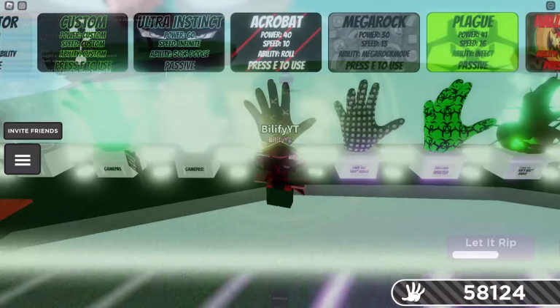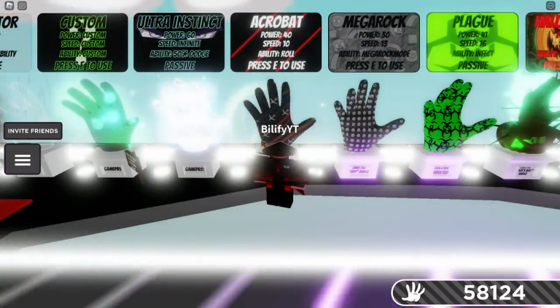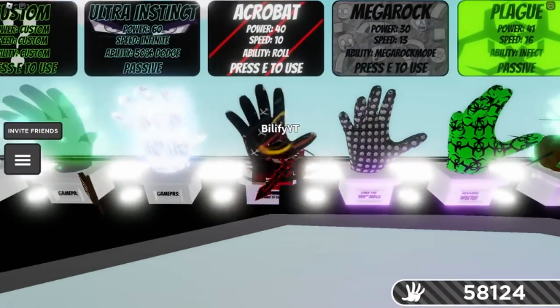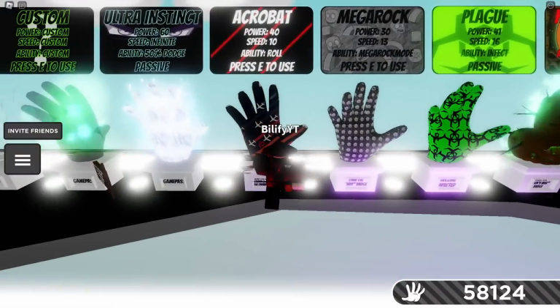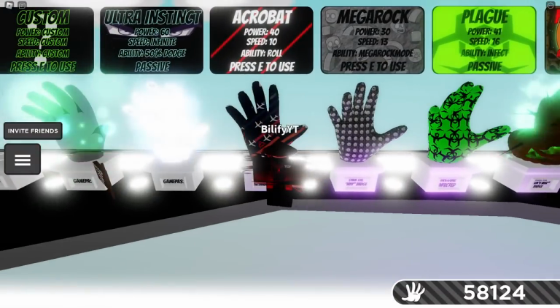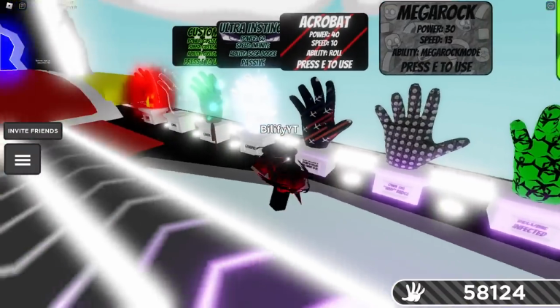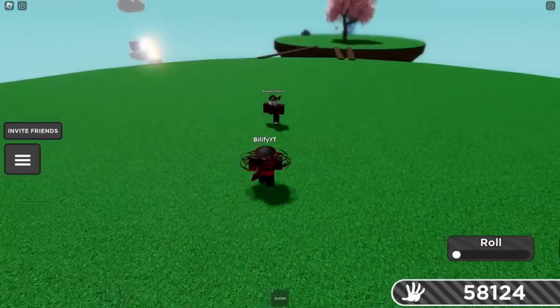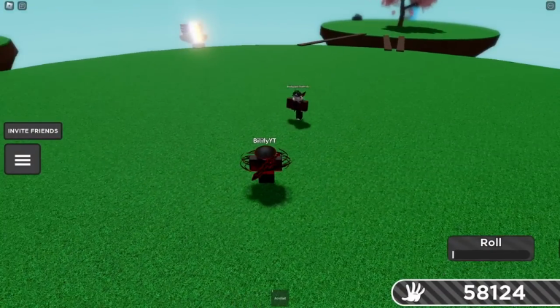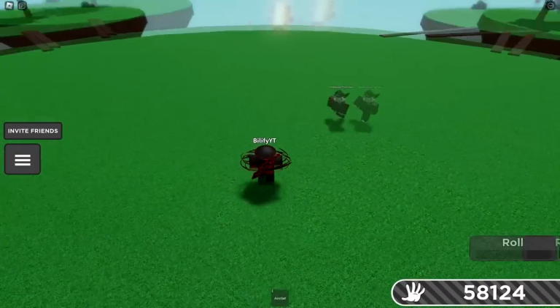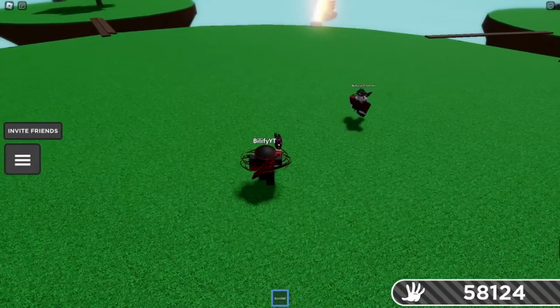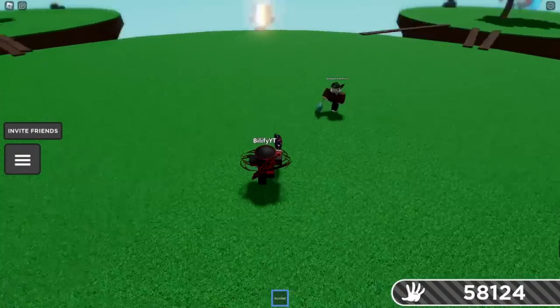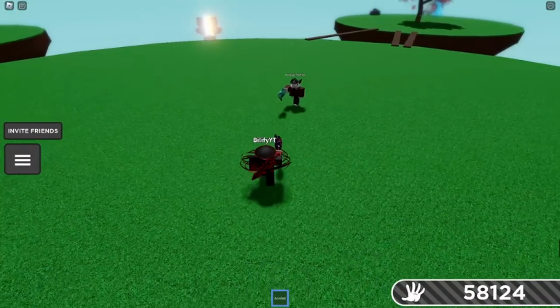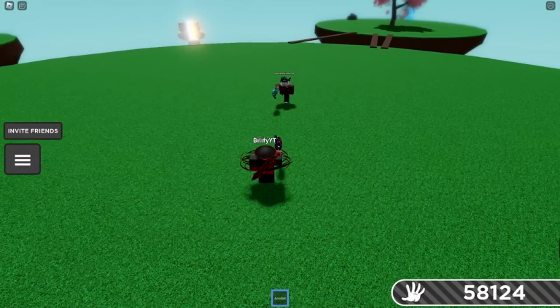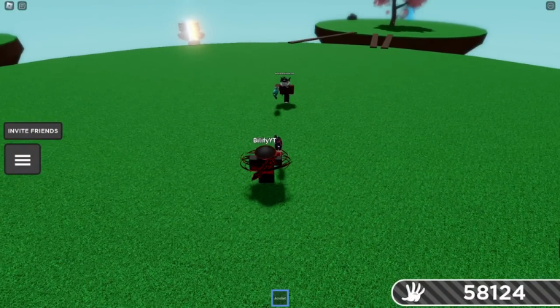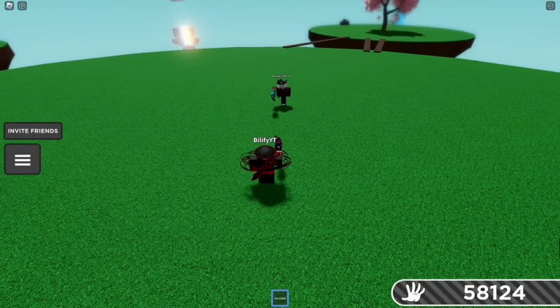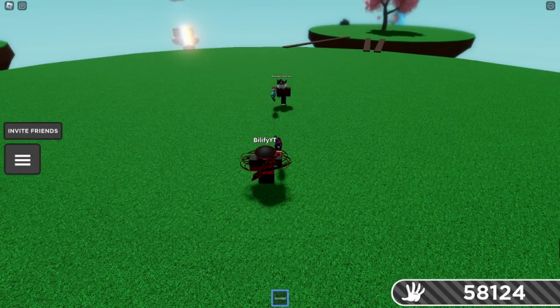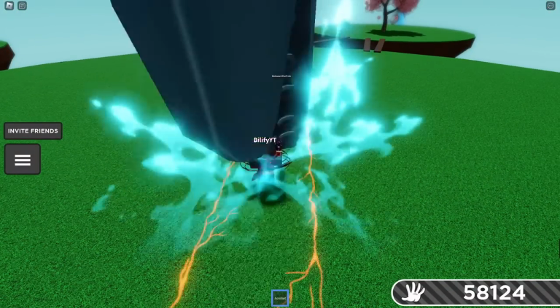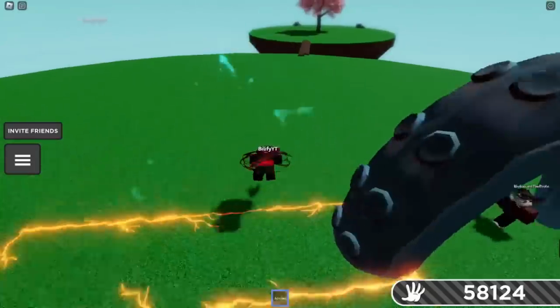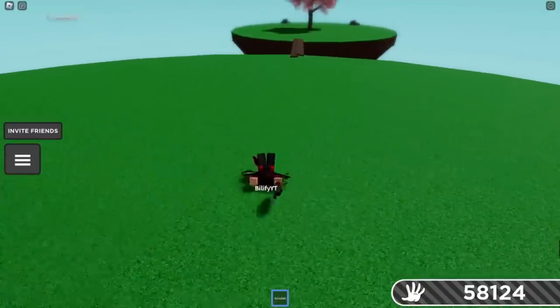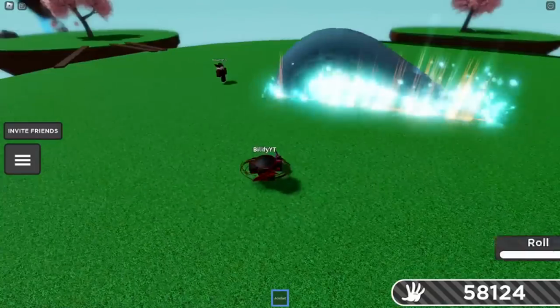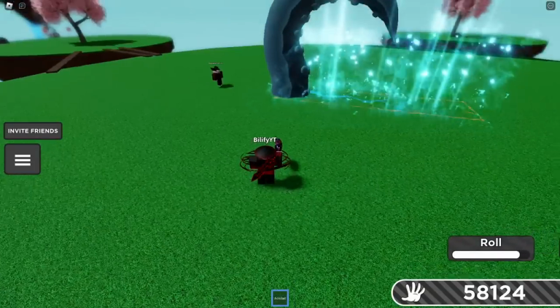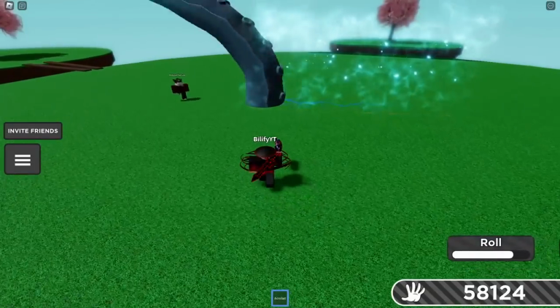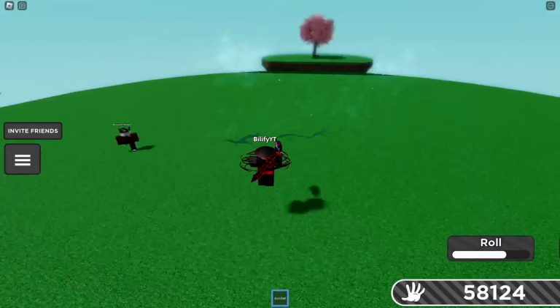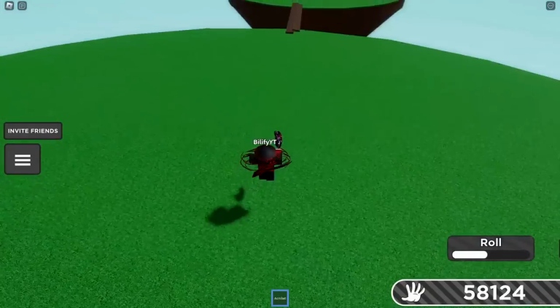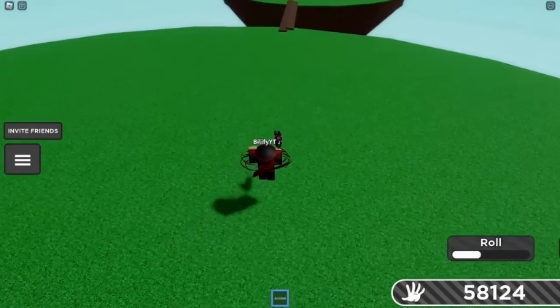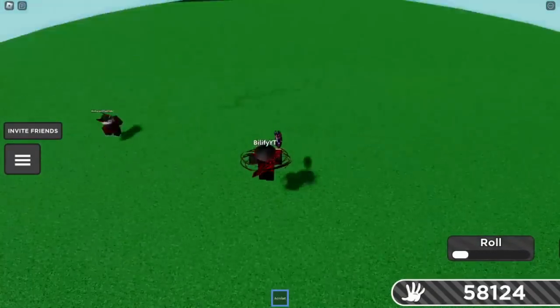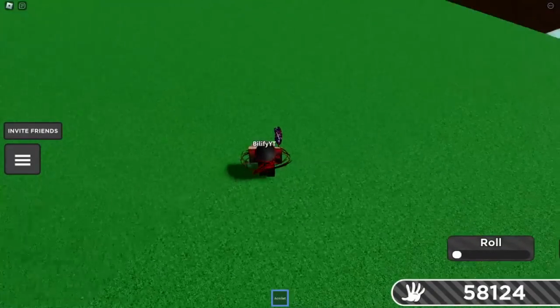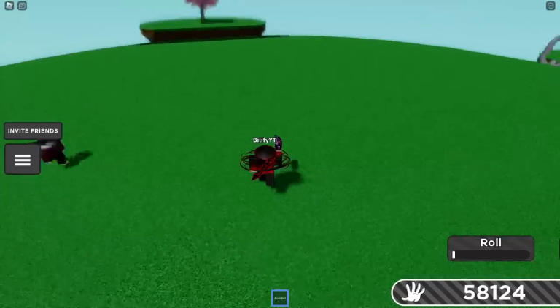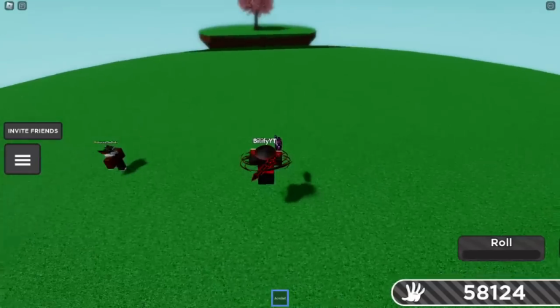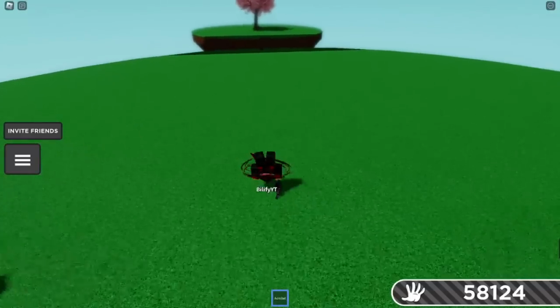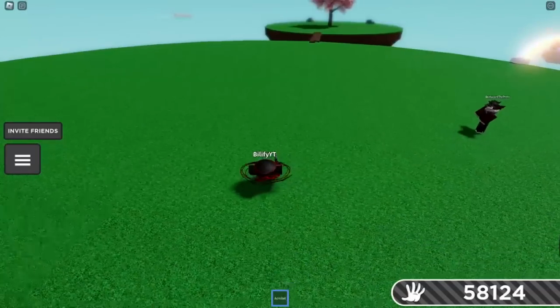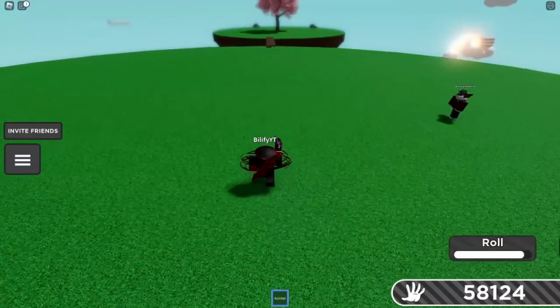We have Acrobat as a counter. For Acrobat, you can easily get out of the way of a Kraken user if they cast it on you. Just look at that — Acrobat out of the way. You're a ninja. Go back and forth. Acrobat.